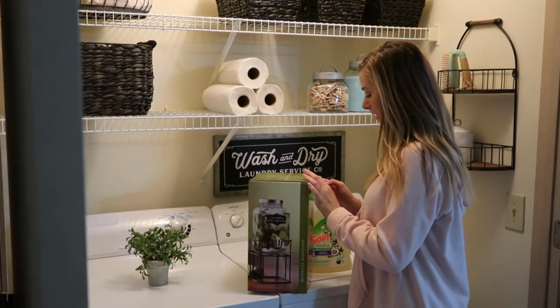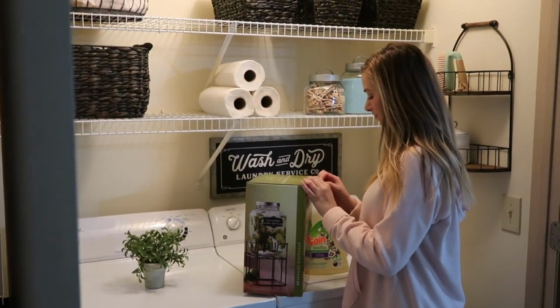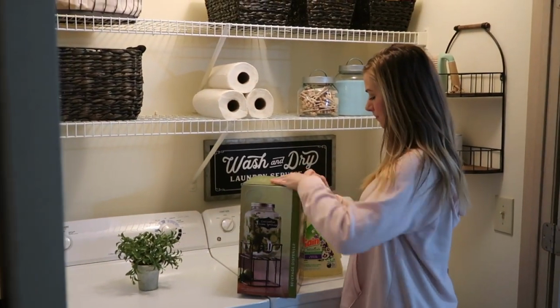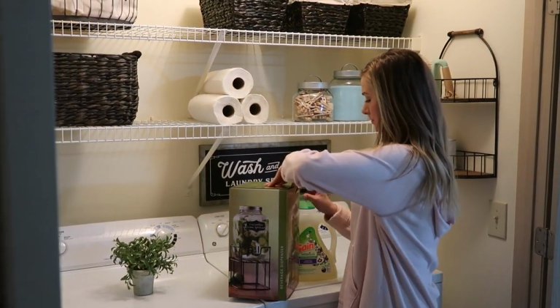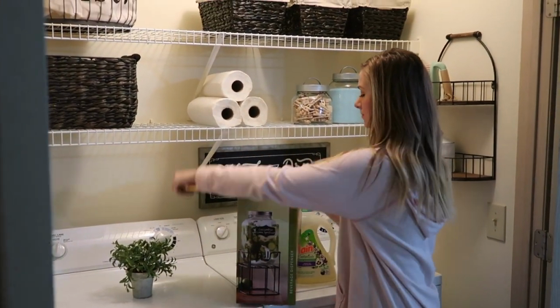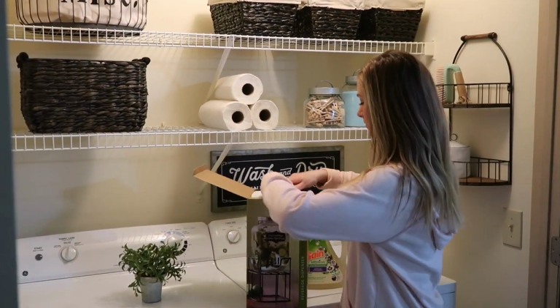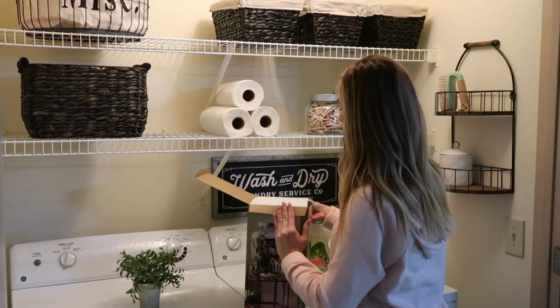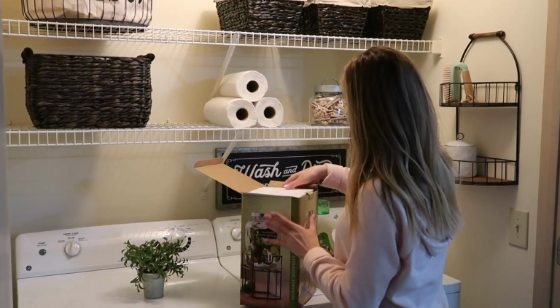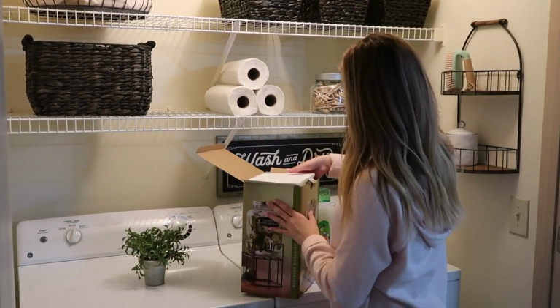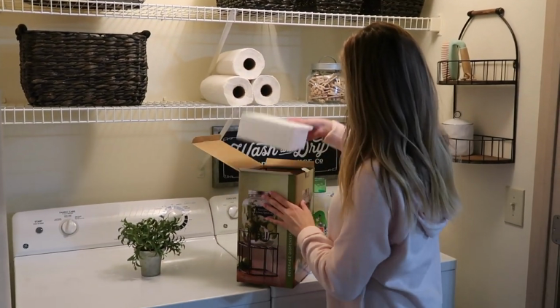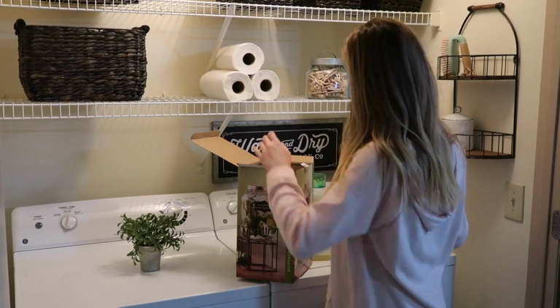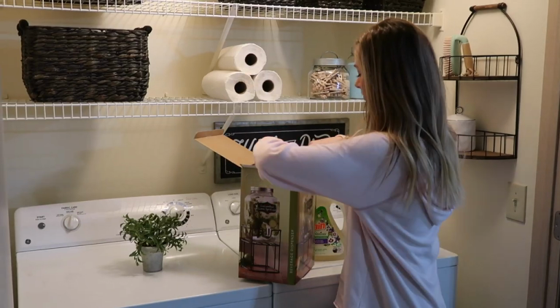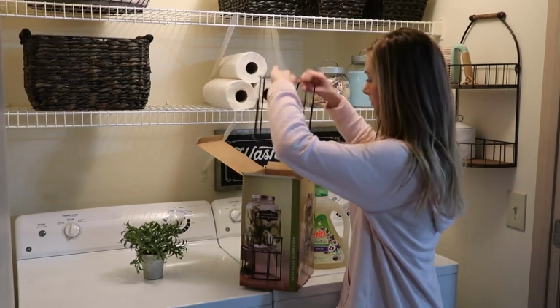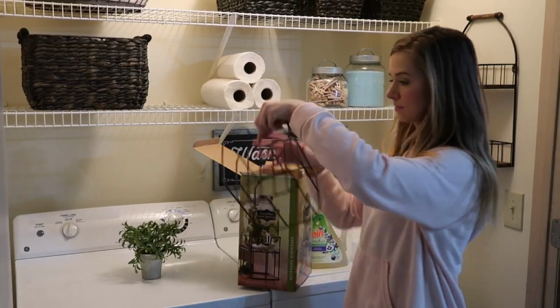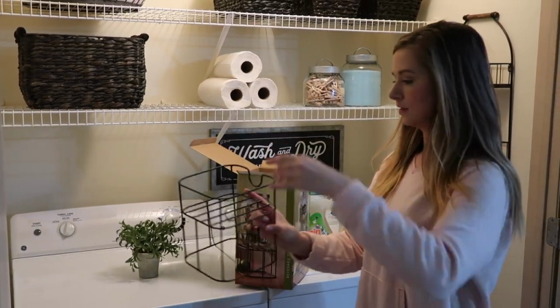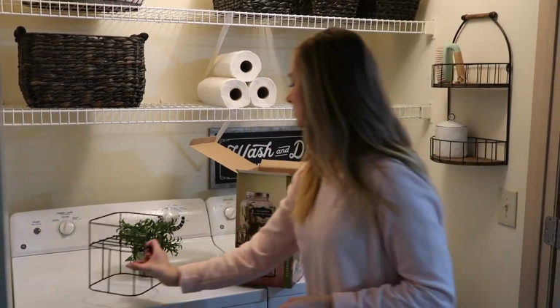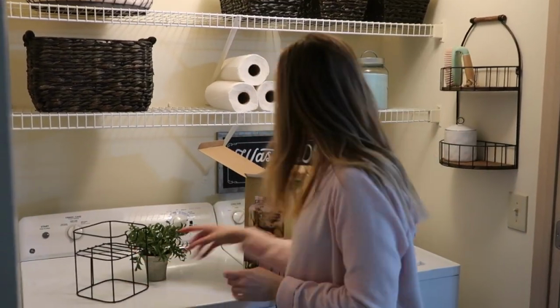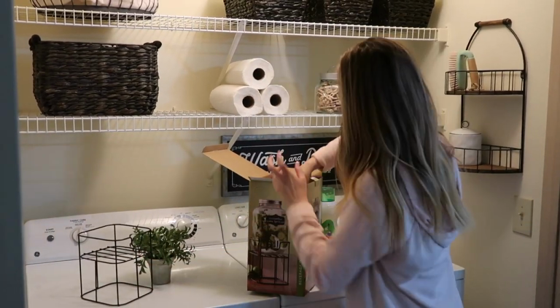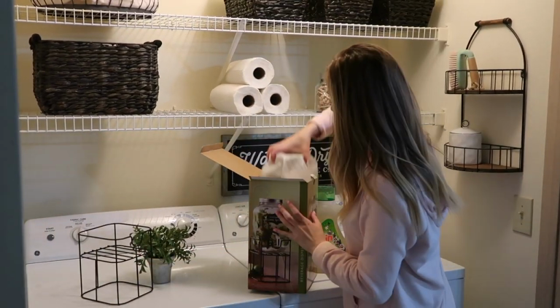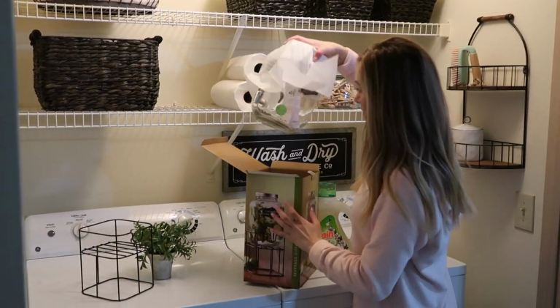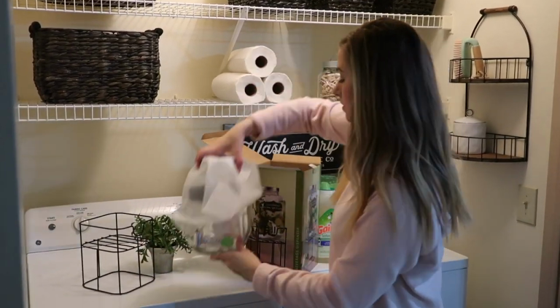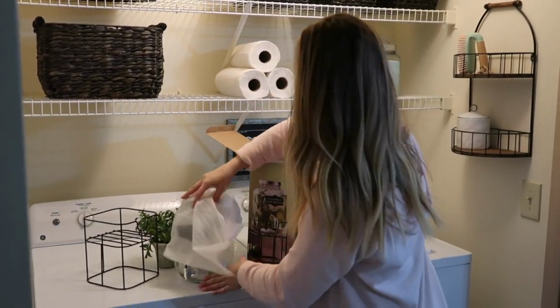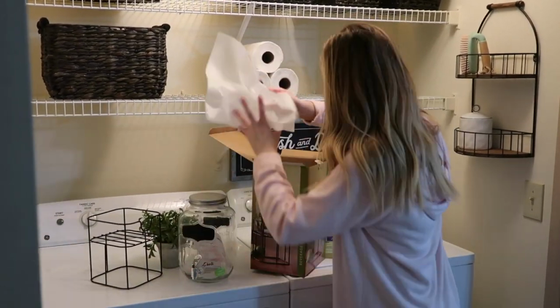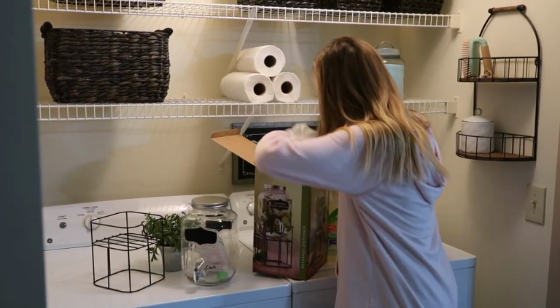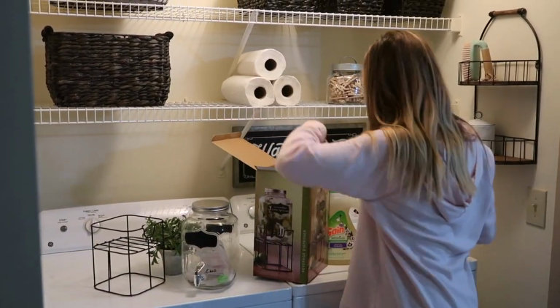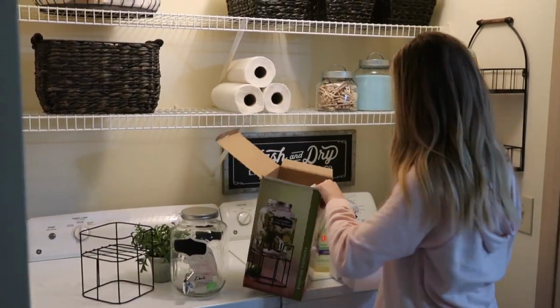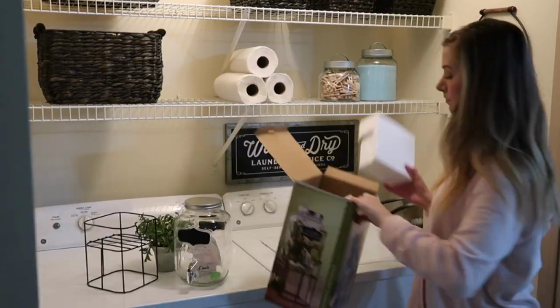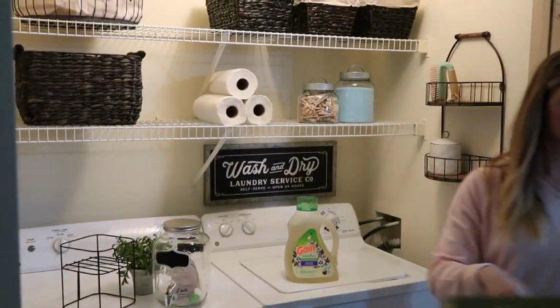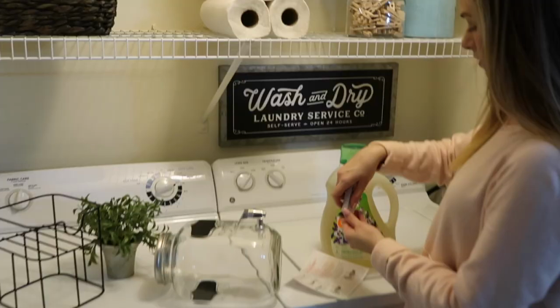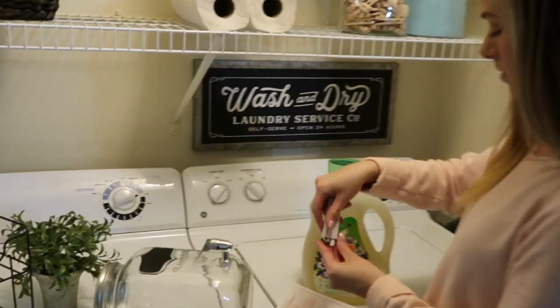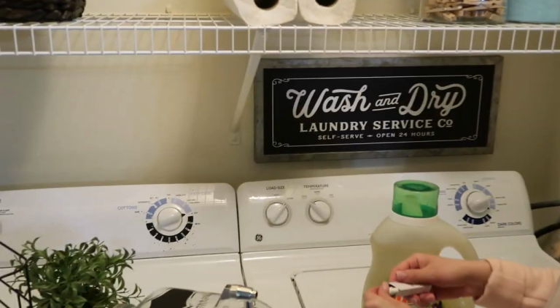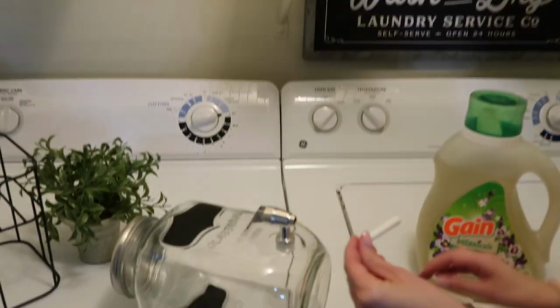I've always thought it was really cute when people put their detergent in a drink dispenser on a pedestal. I've been looking for one for quite a while, and I found this cute little one at Kroger.